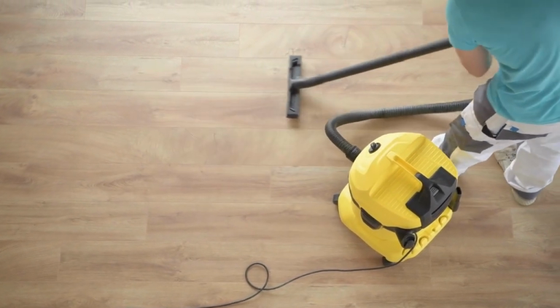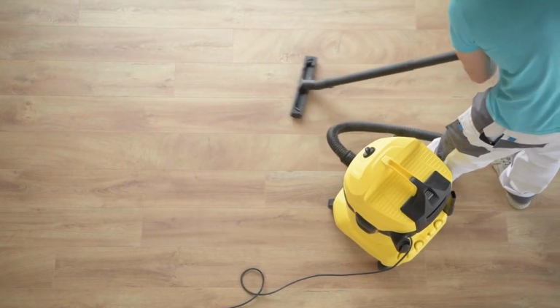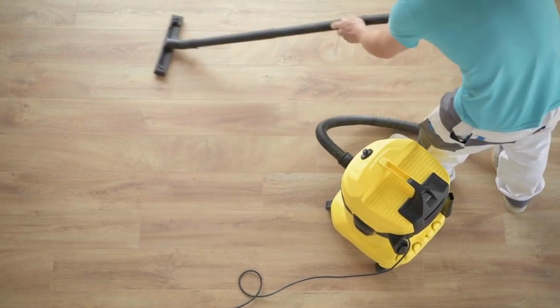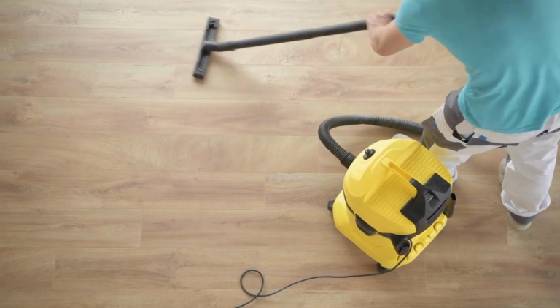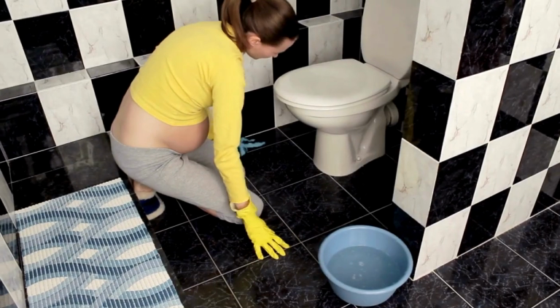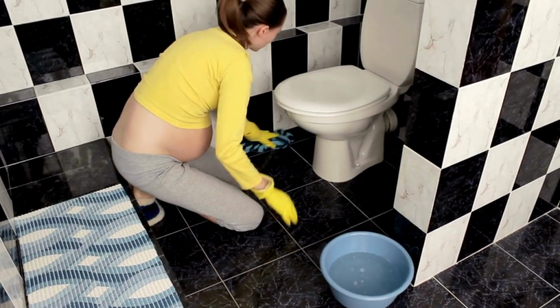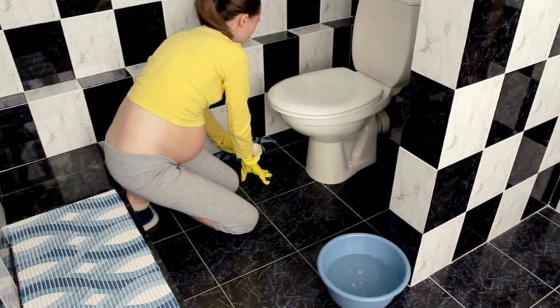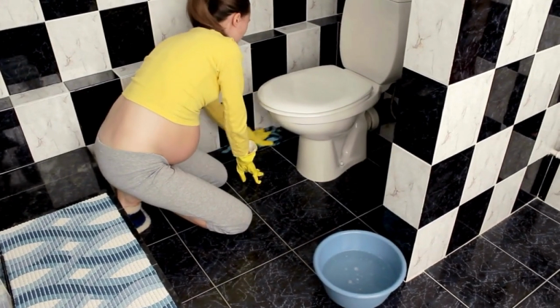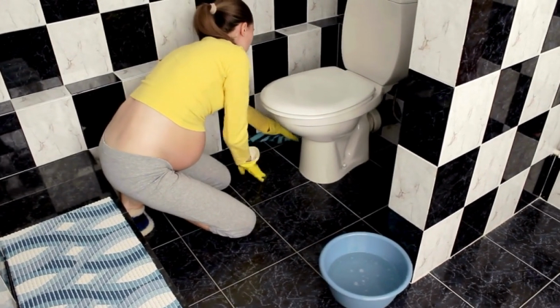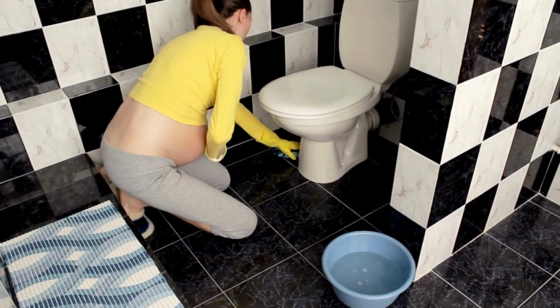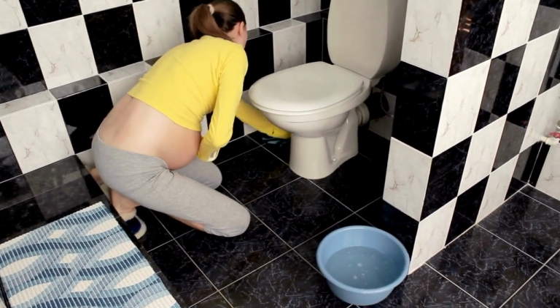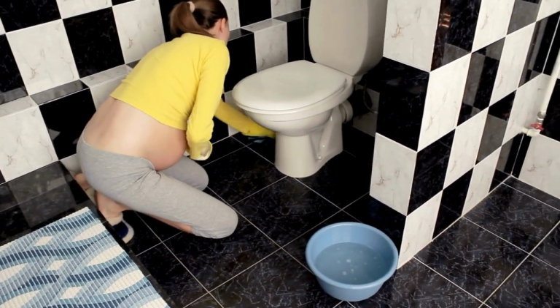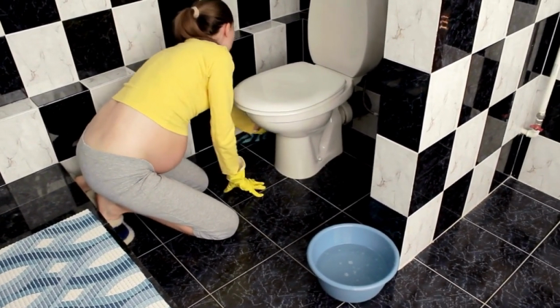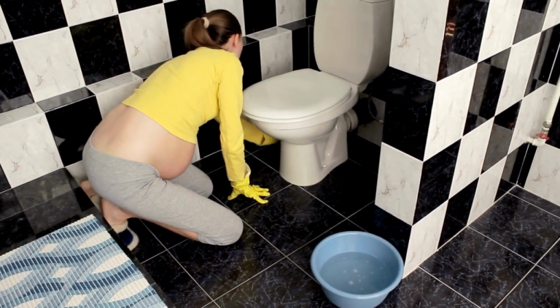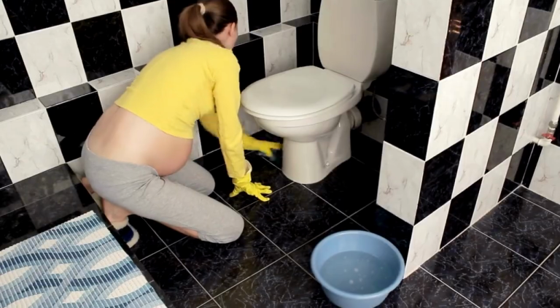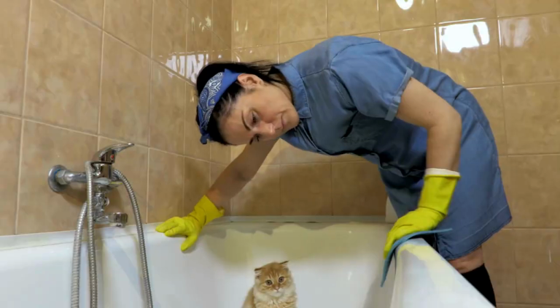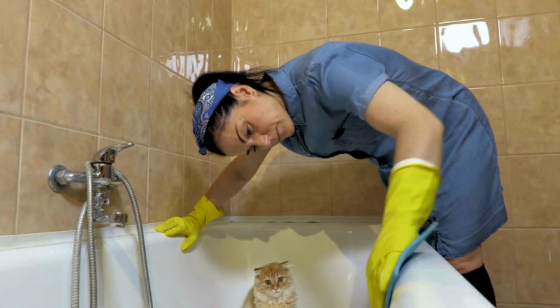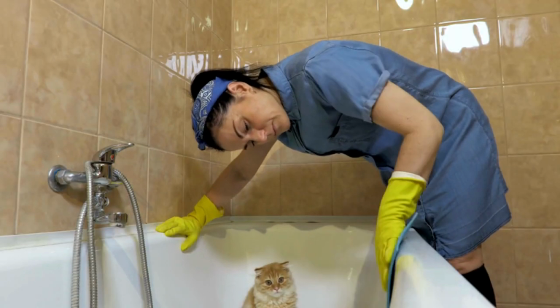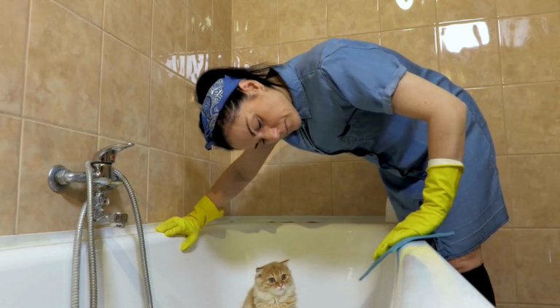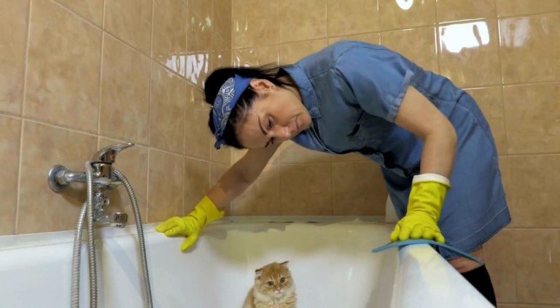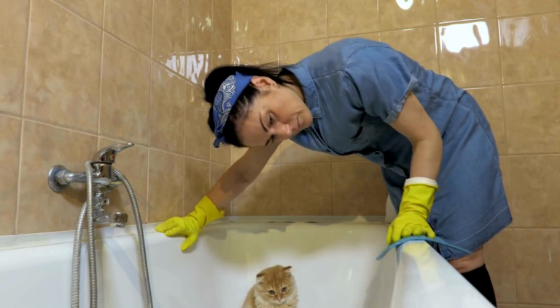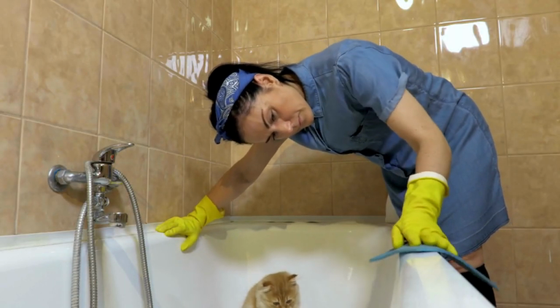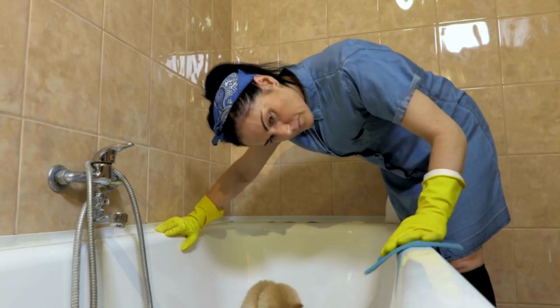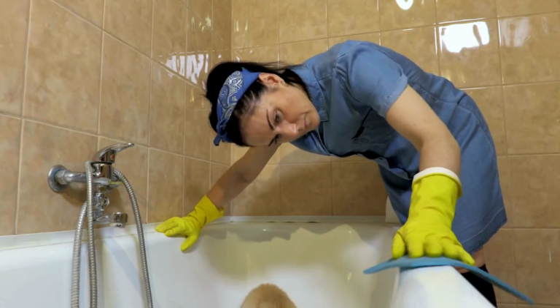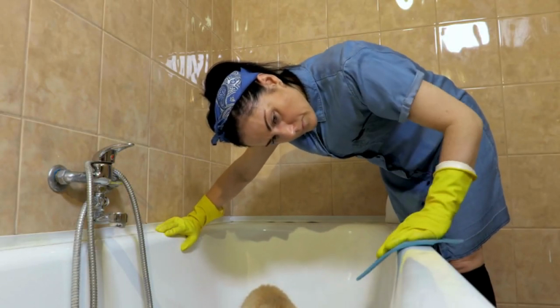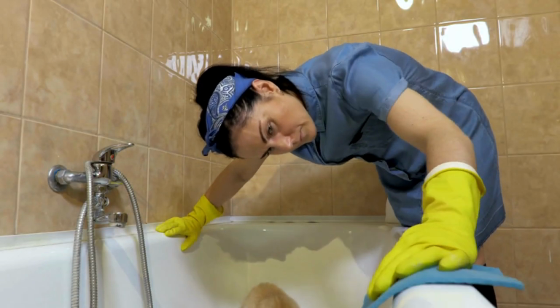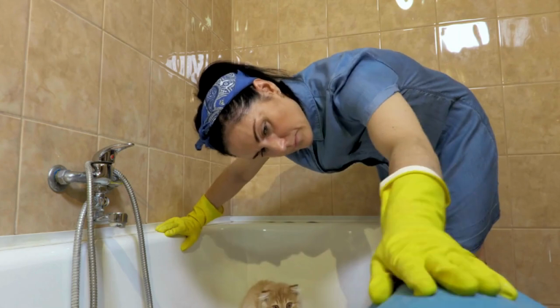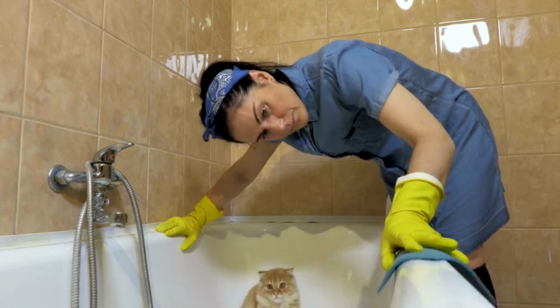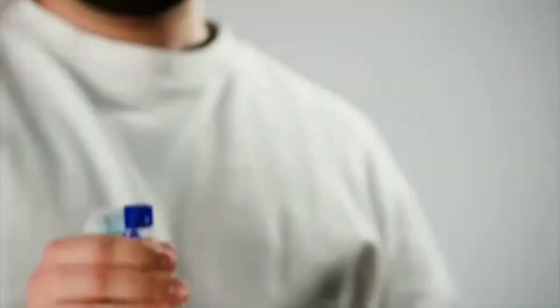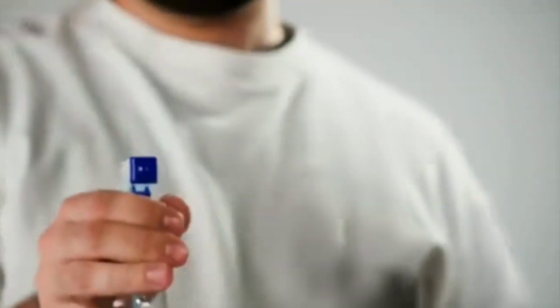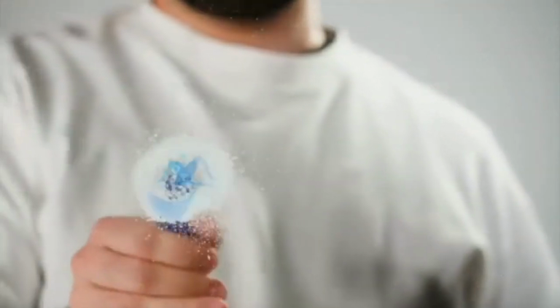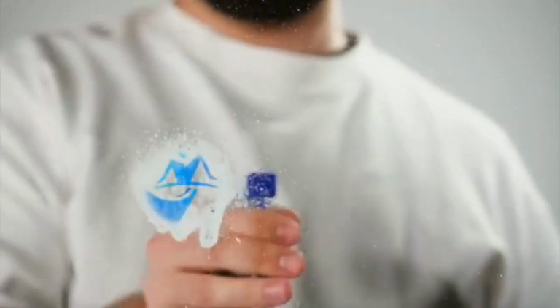Finally, tackle the floors by sweeping, mopping, or vacuuming depending on the type of flooring. Remember to ventilate each room to let fresh air circulate and eliminate any cleaning odors. And there you have it, a thorough deep clean that will leave your home looking and feeling like new.